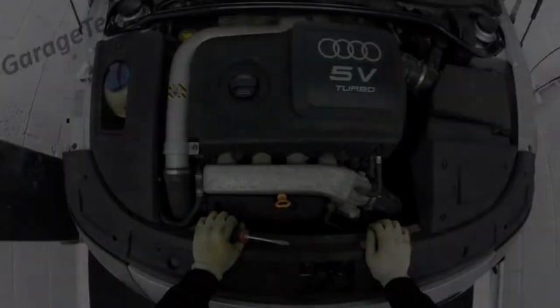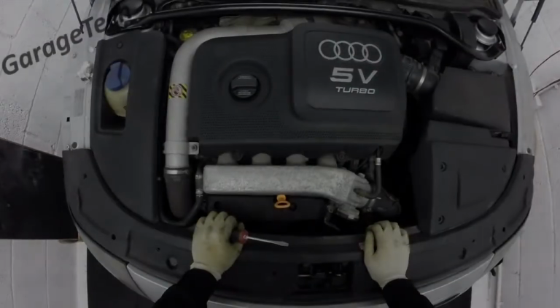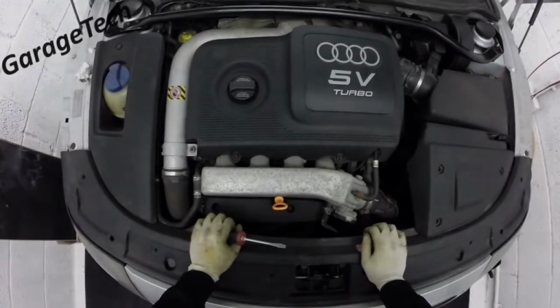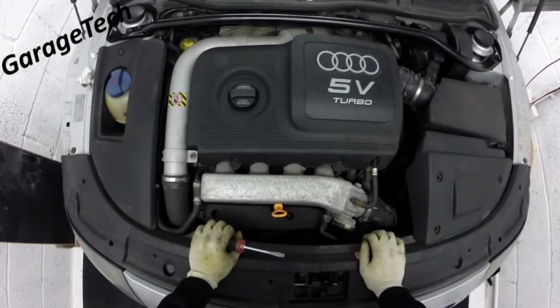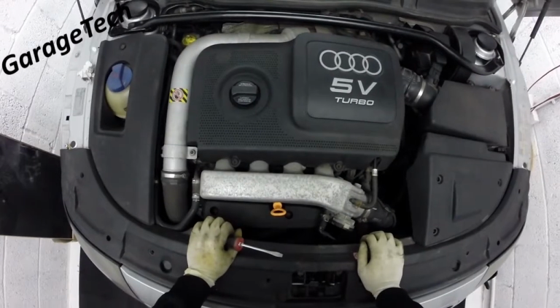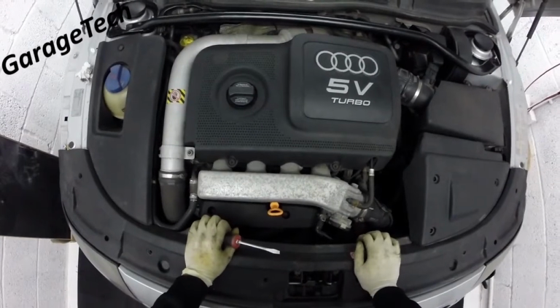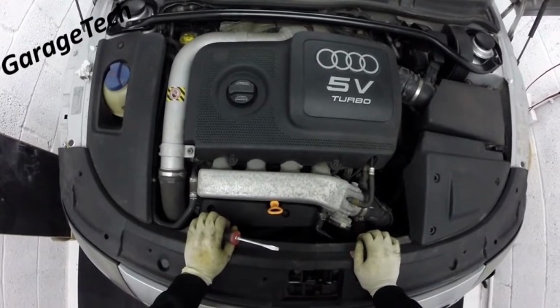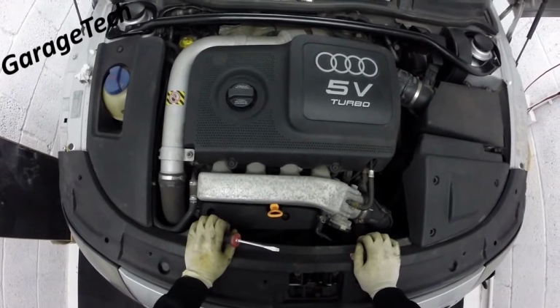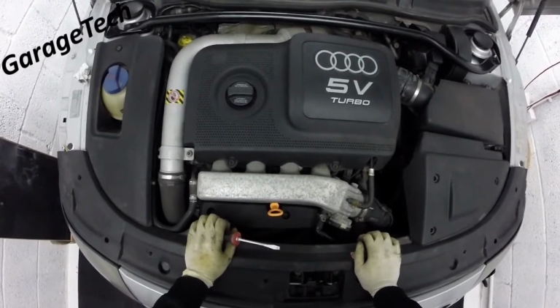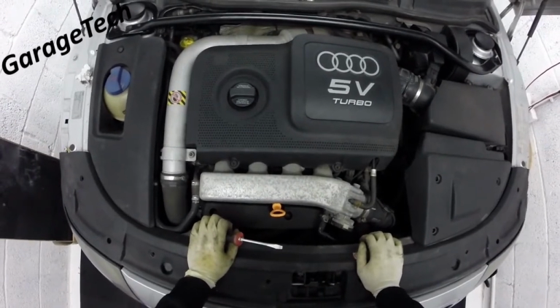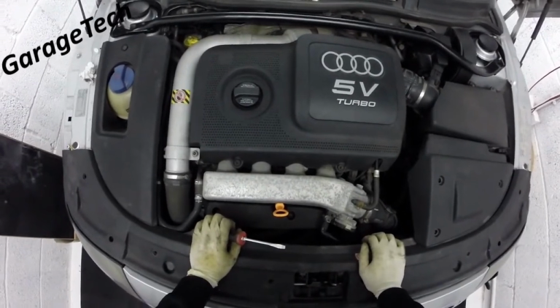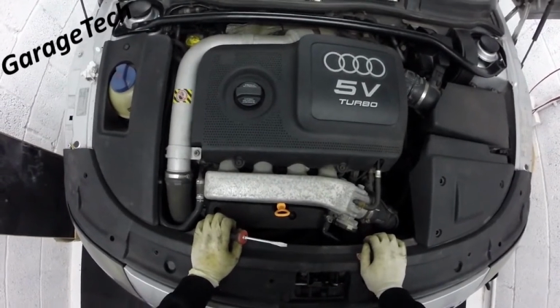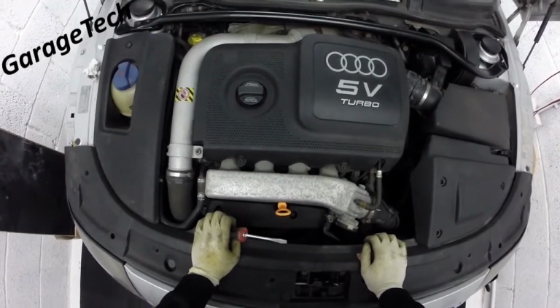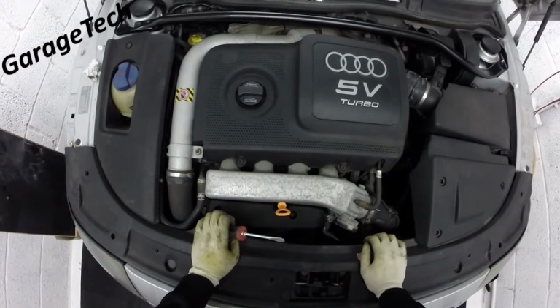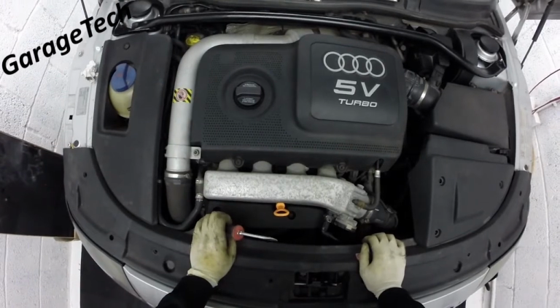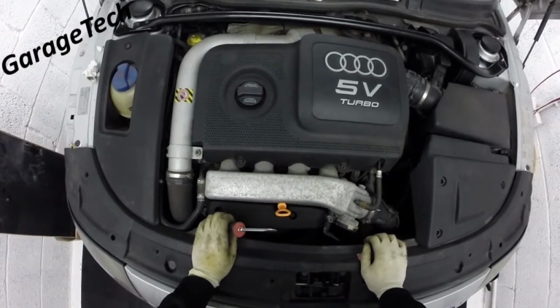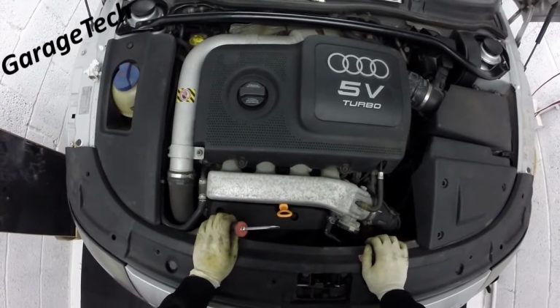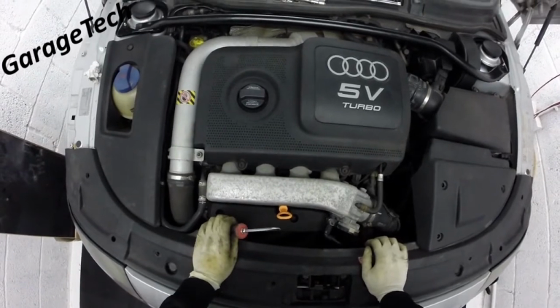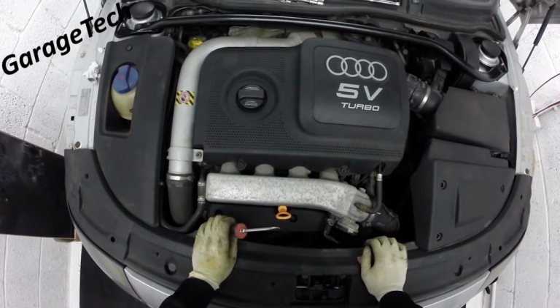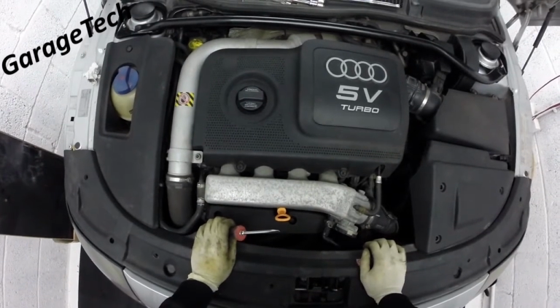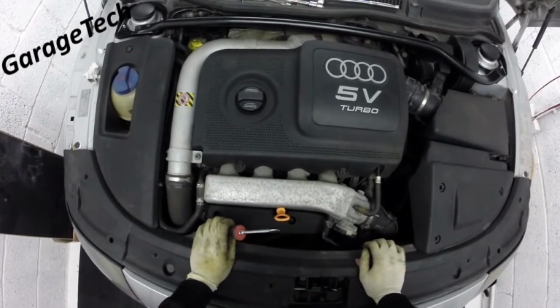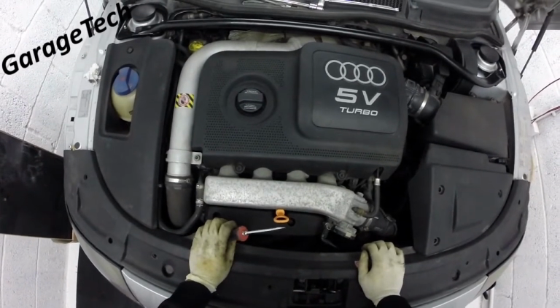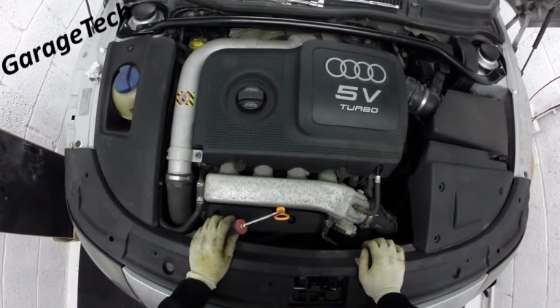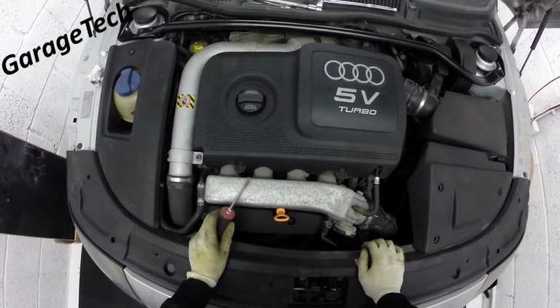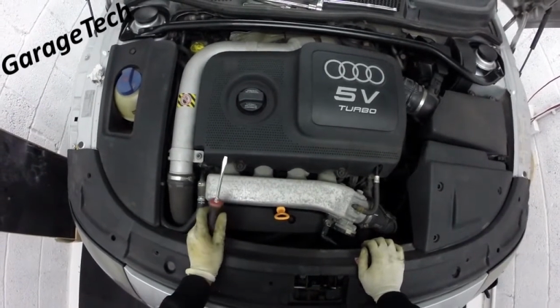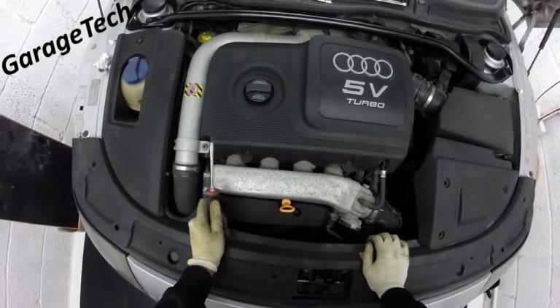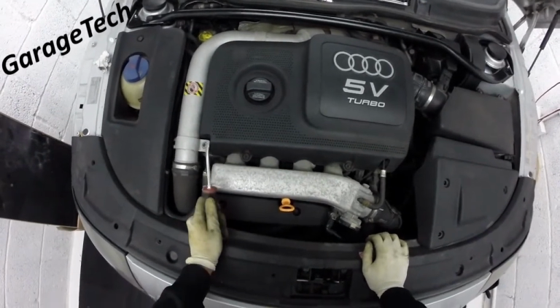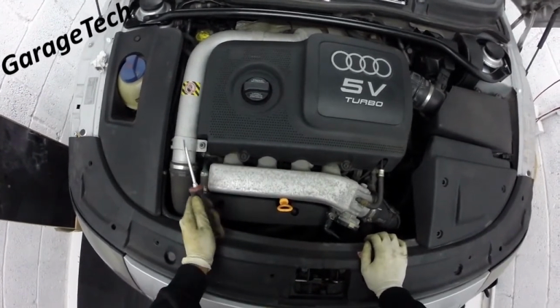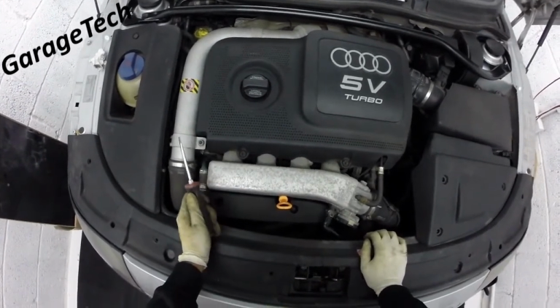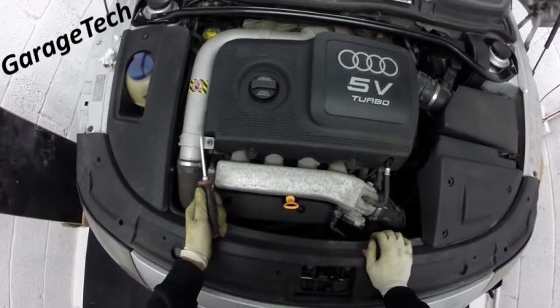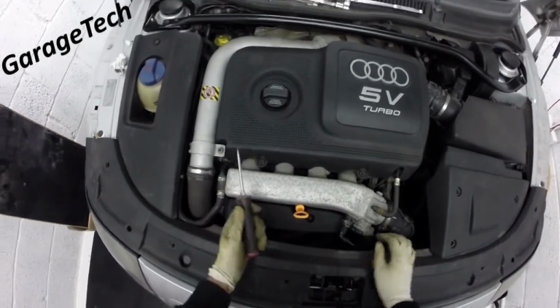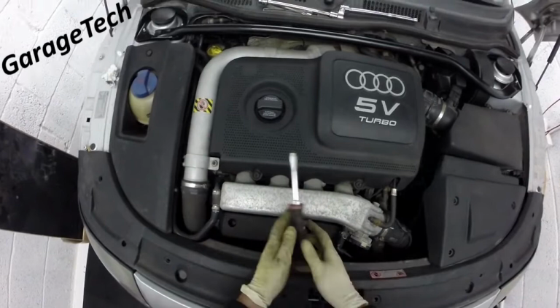How are we doing guys? A quick video here to show you how to change or remove your coil packs. This should only really take about 10 minutes.